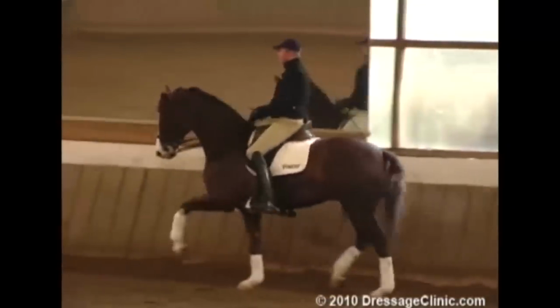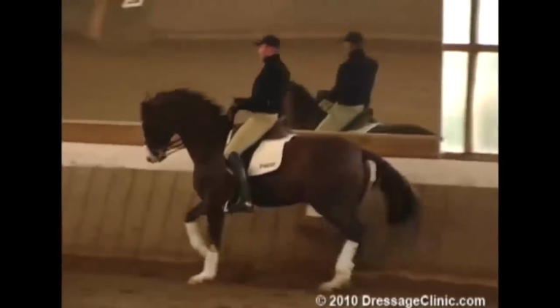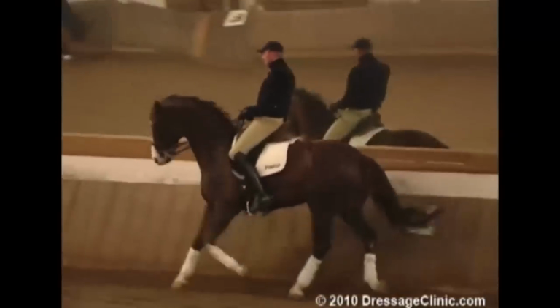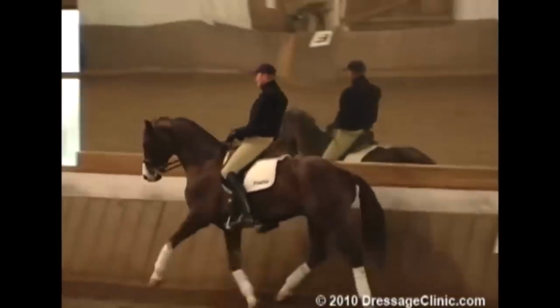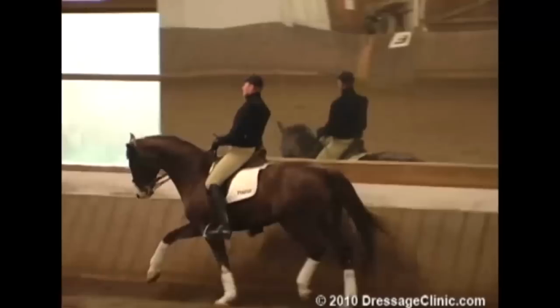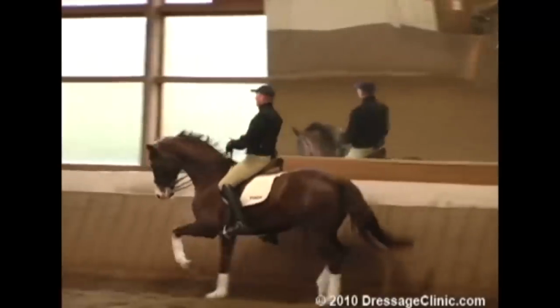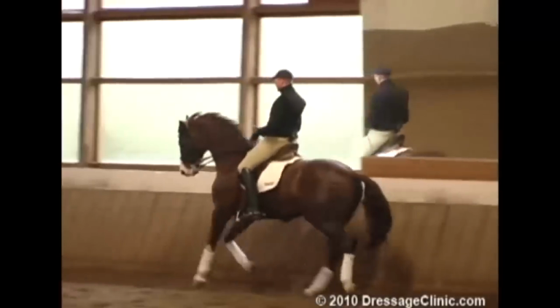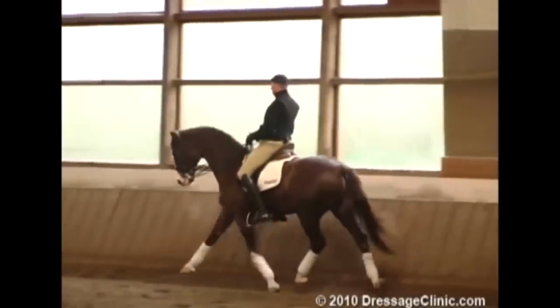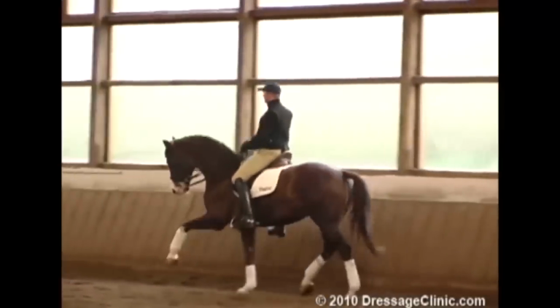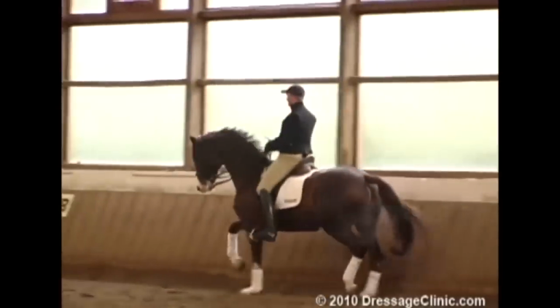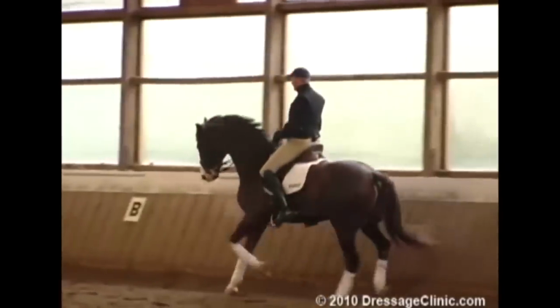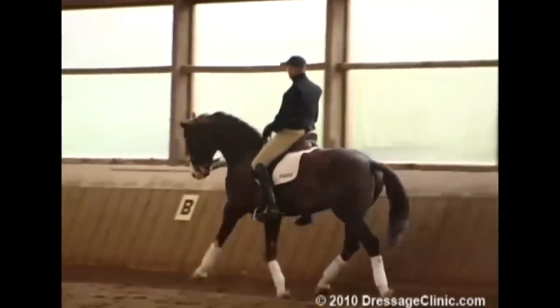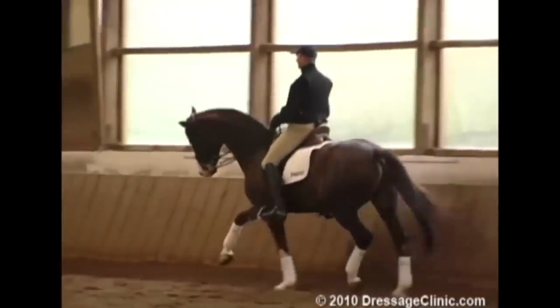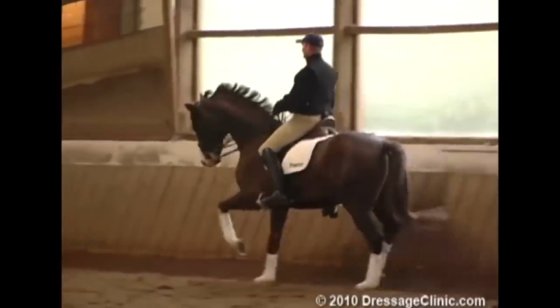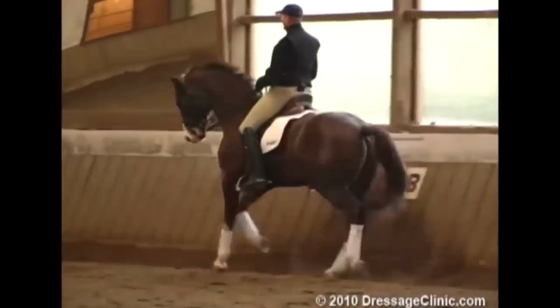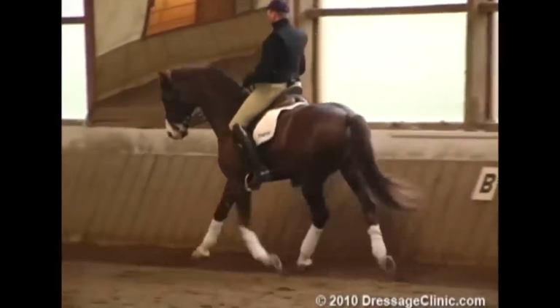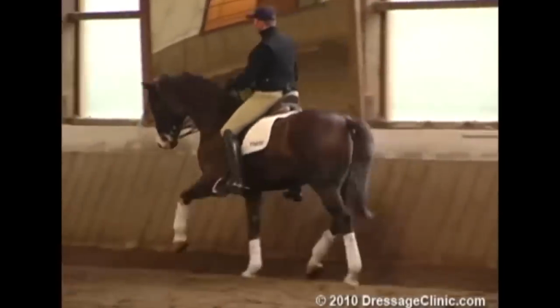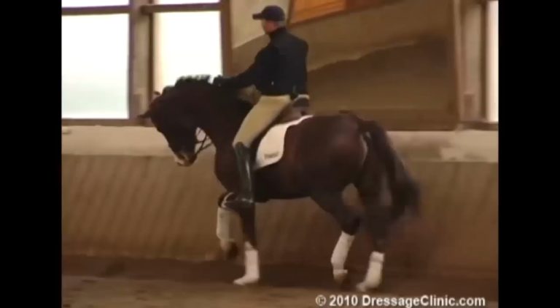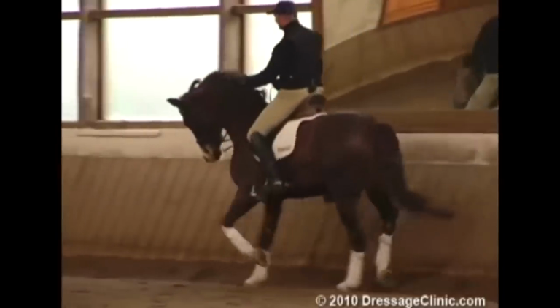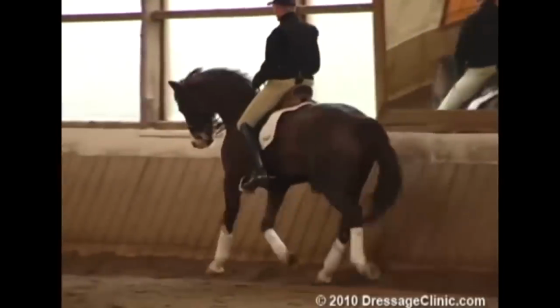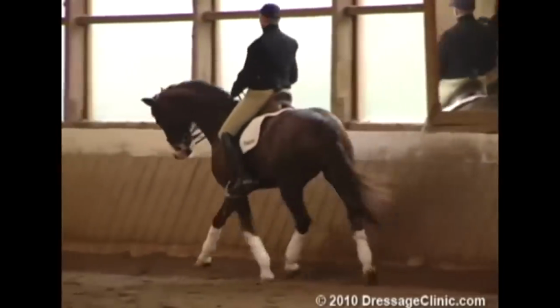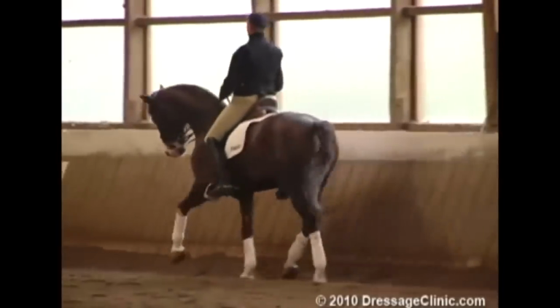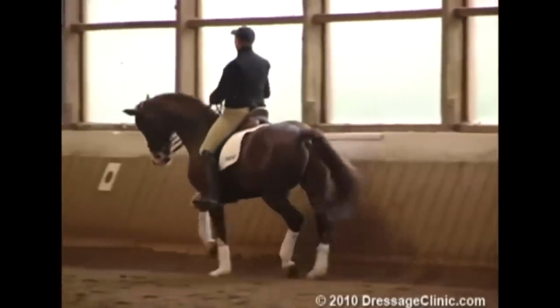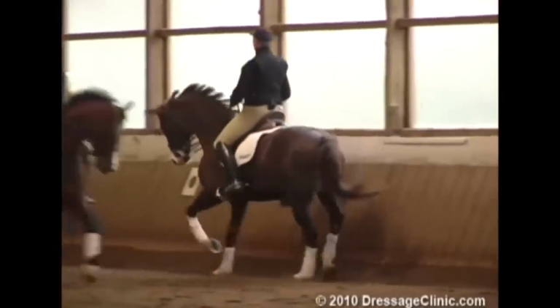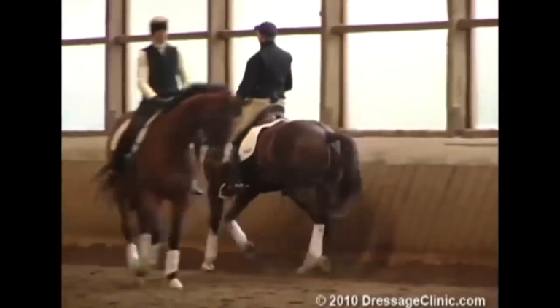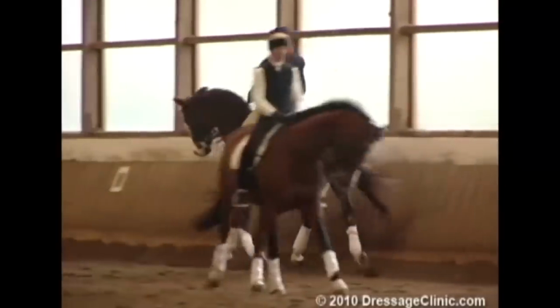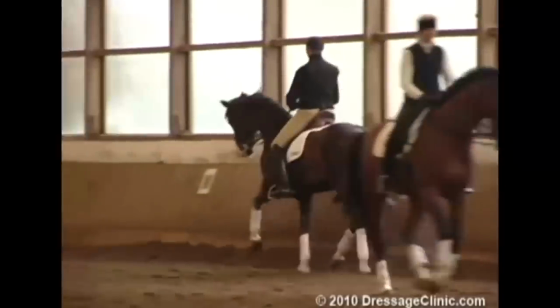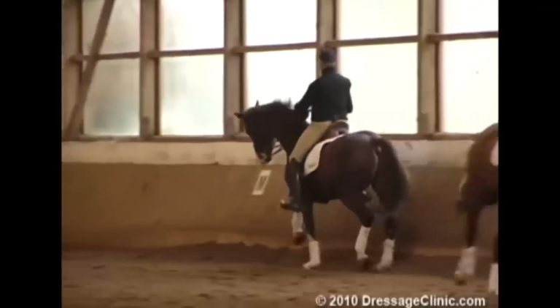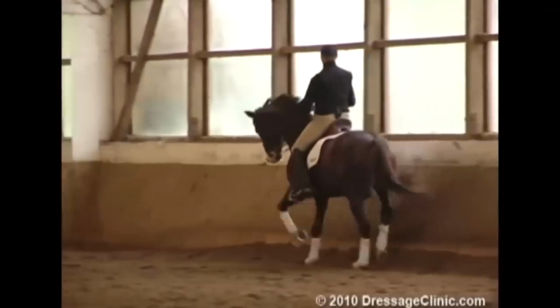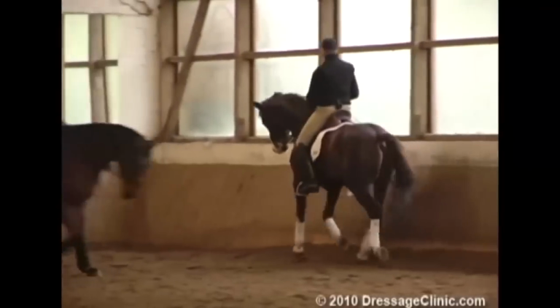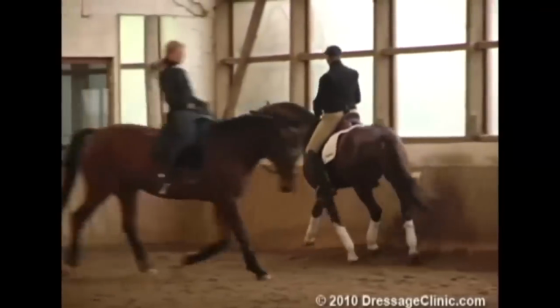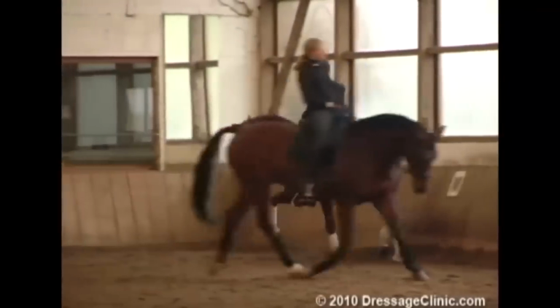I want to make him really loose on the inside rein. Steady on the right — now it's better. Now it's also loose here inside, except the outside rein.